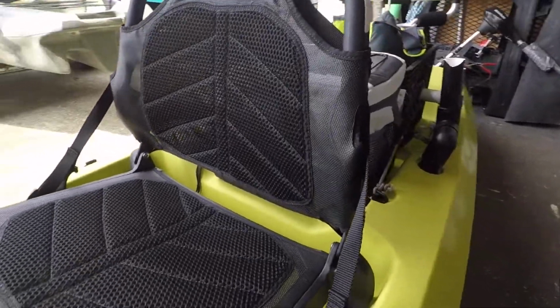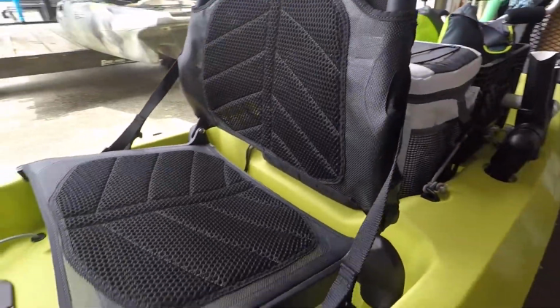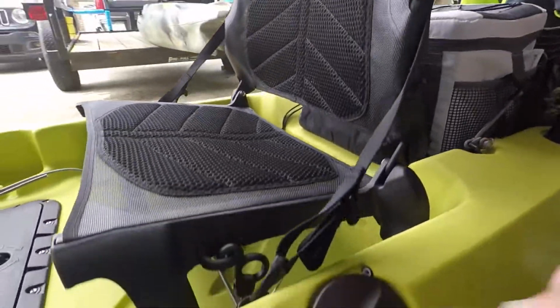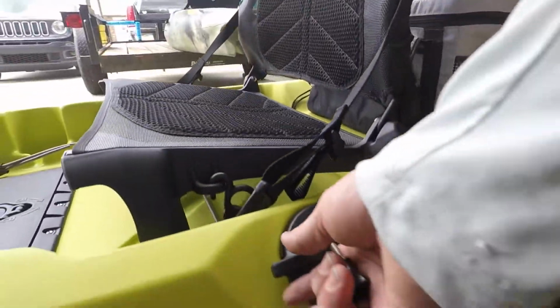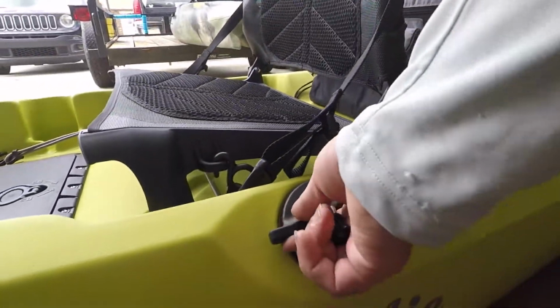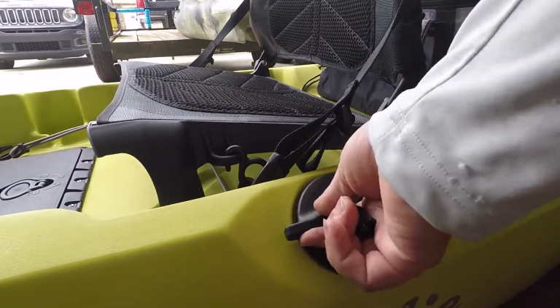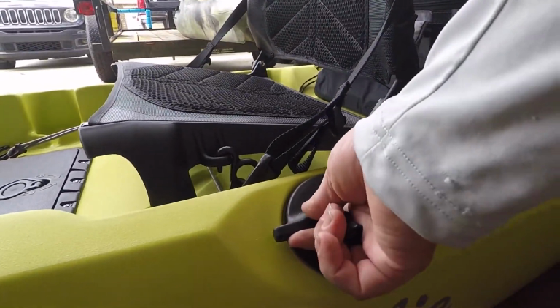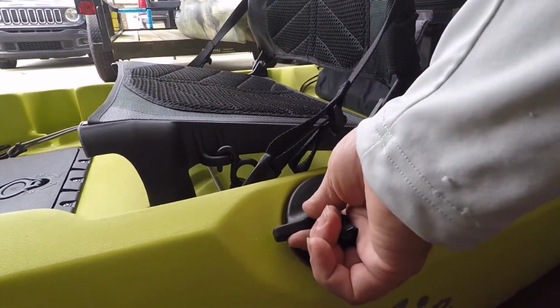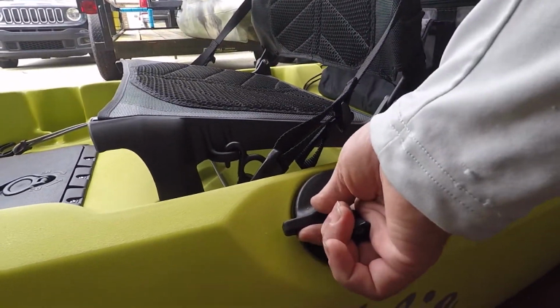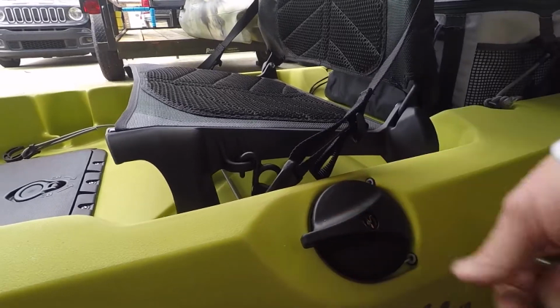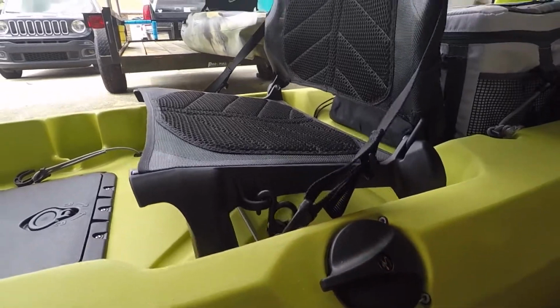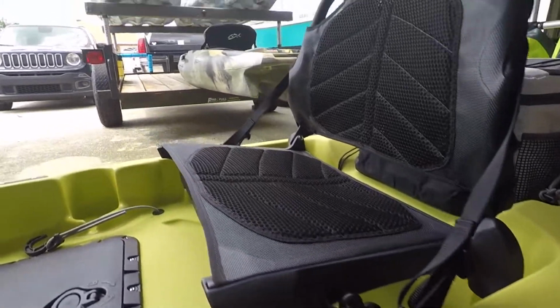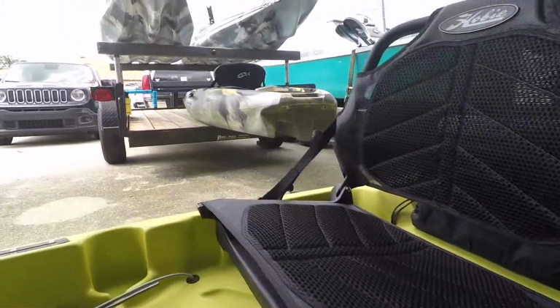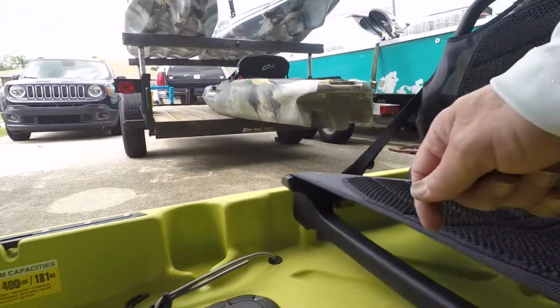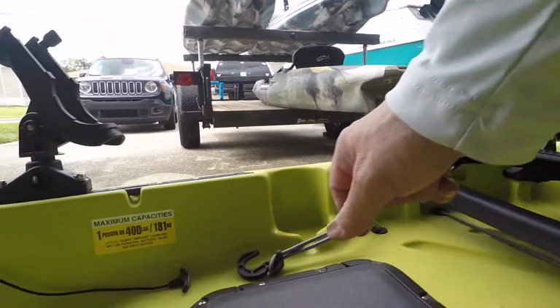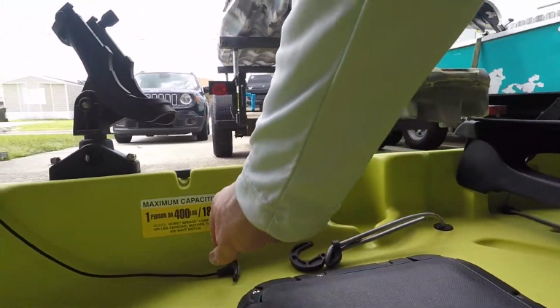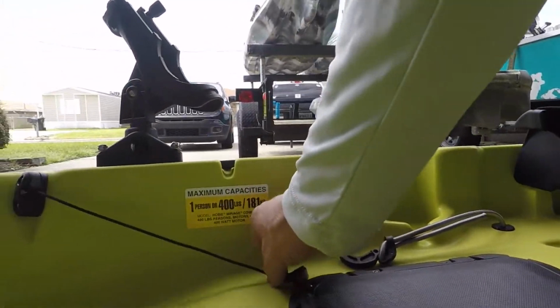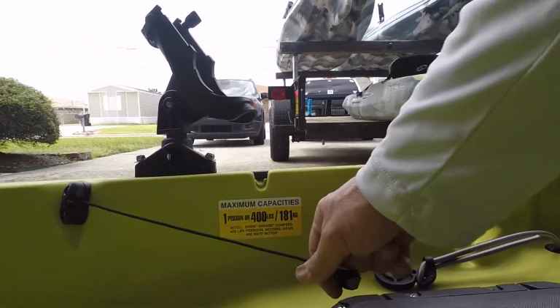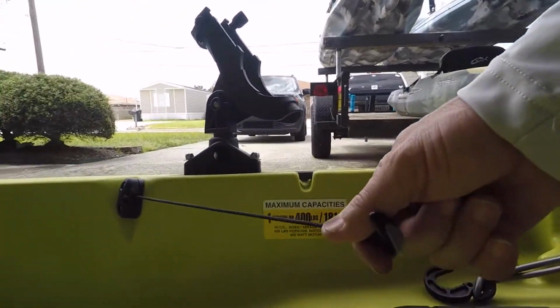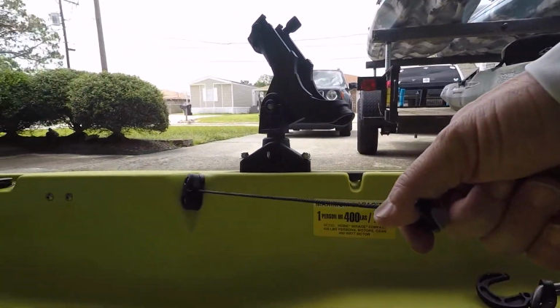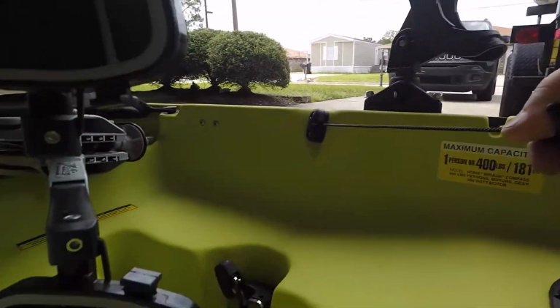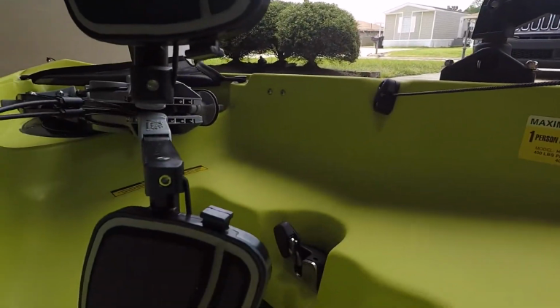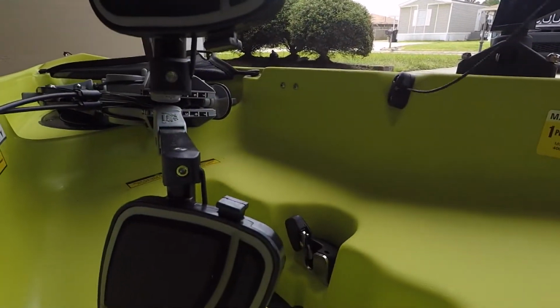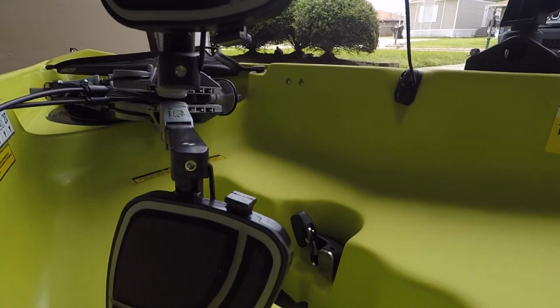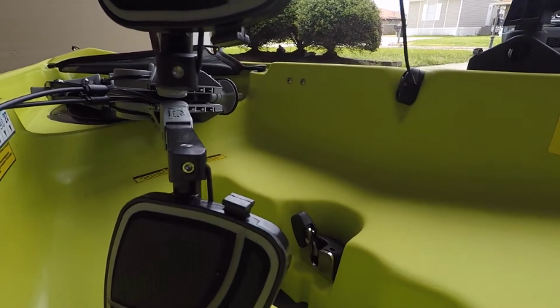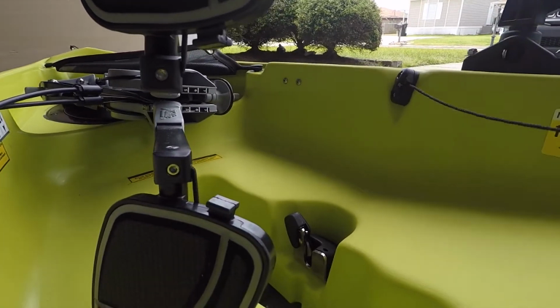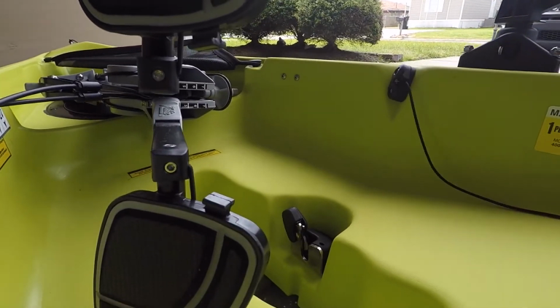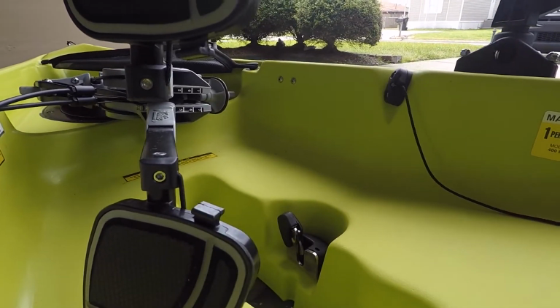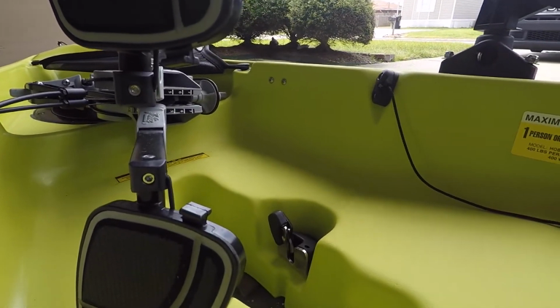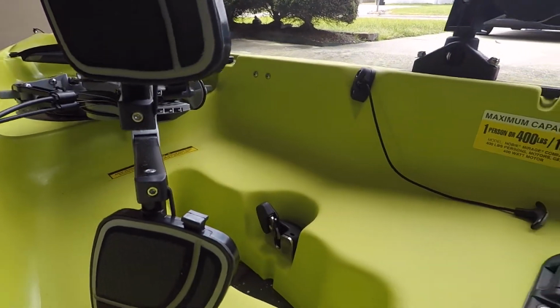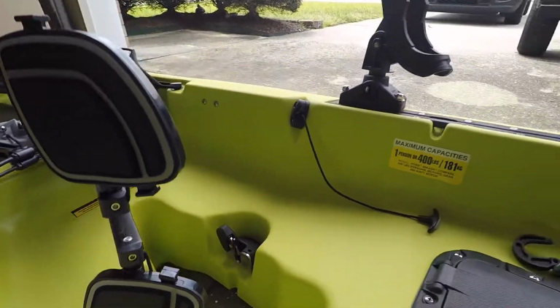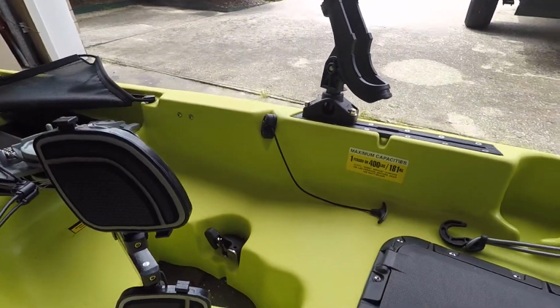Got the steering right here. To release your rudder, you pull this and it releases the rudder and swings it down.